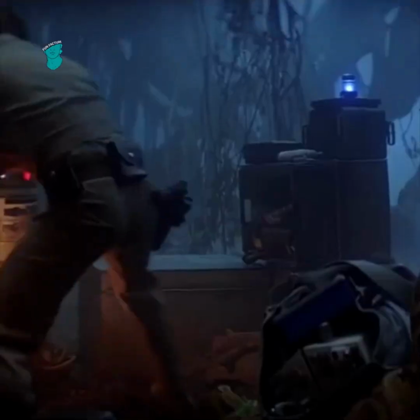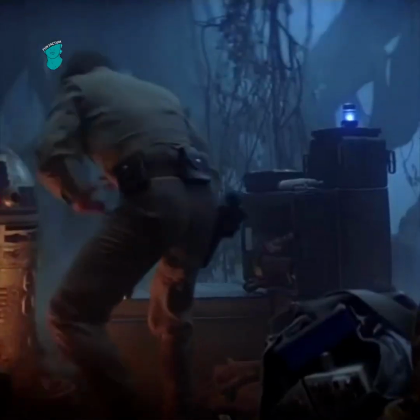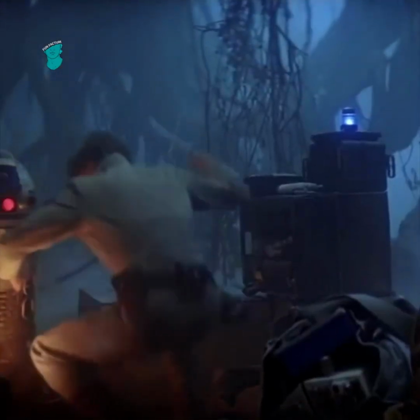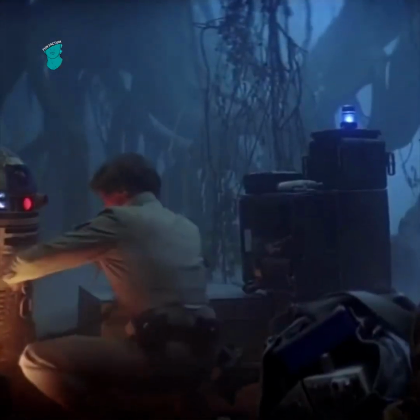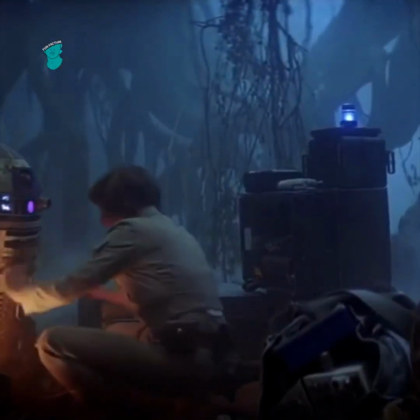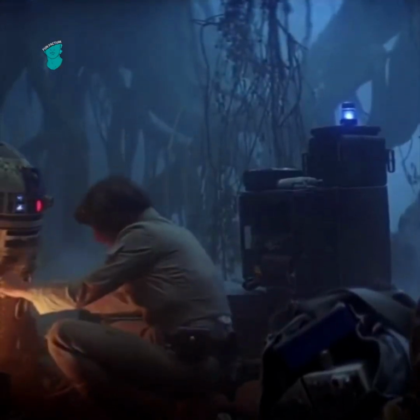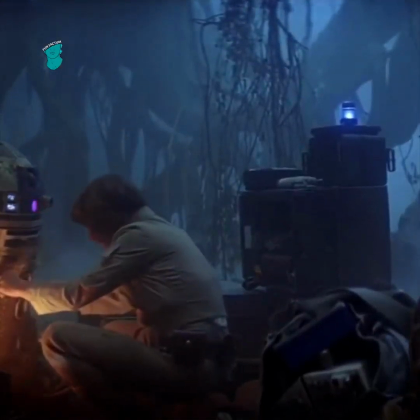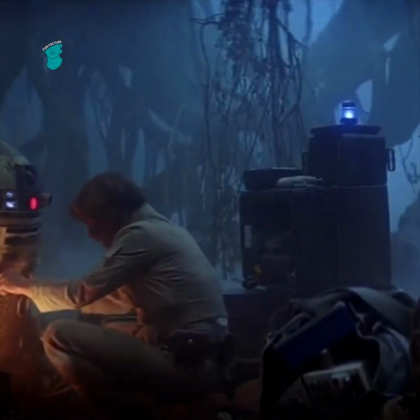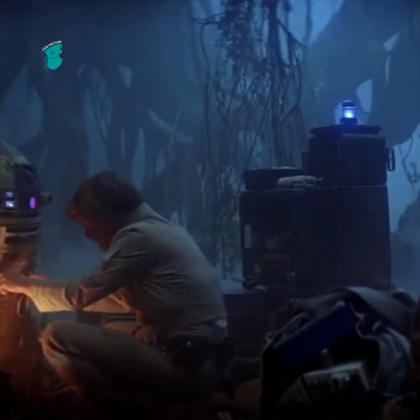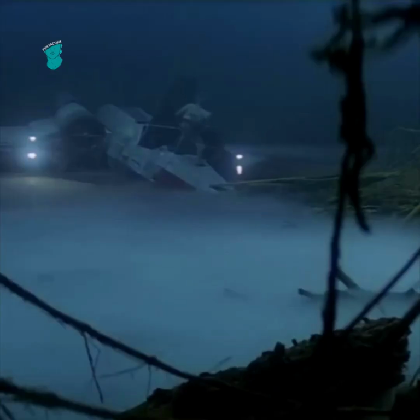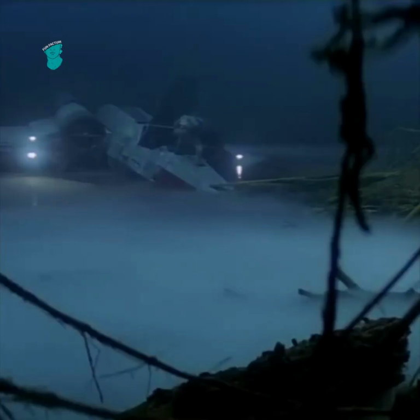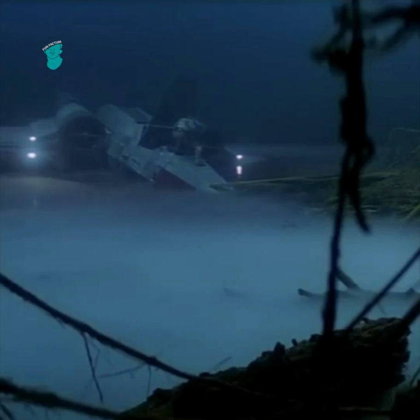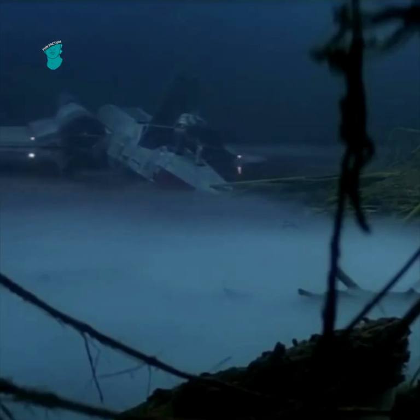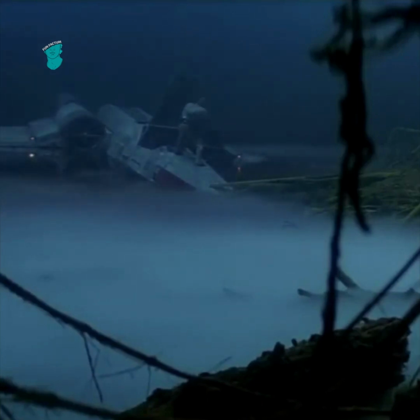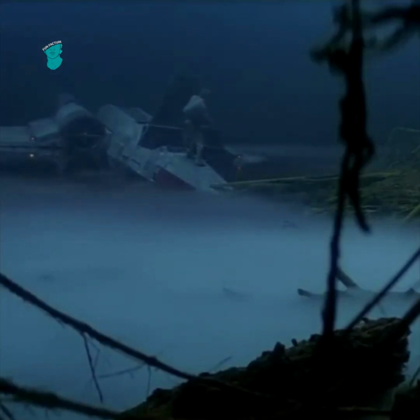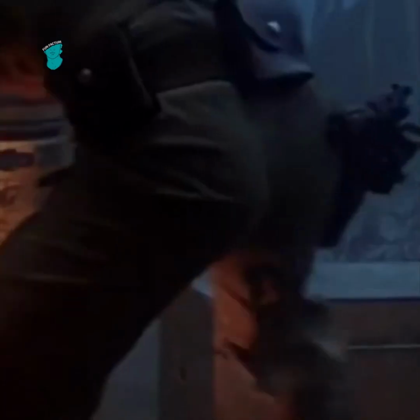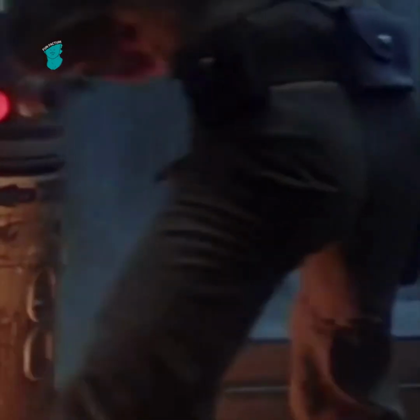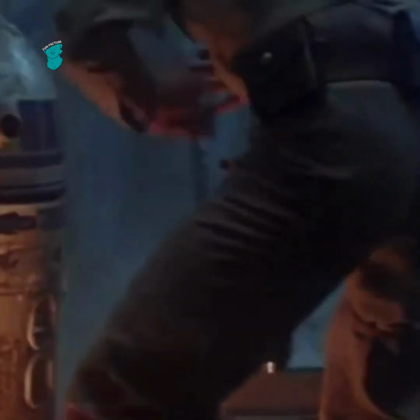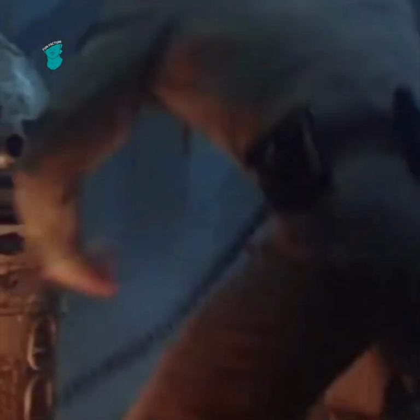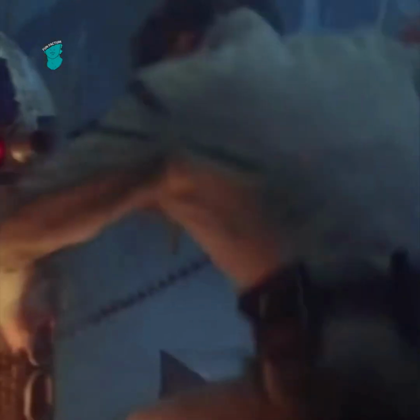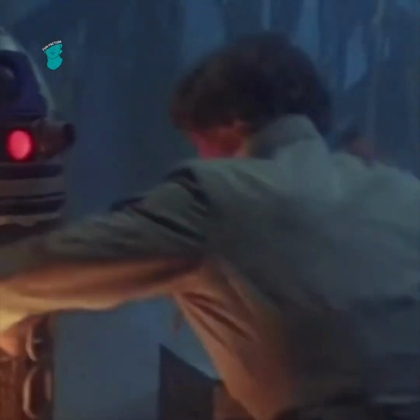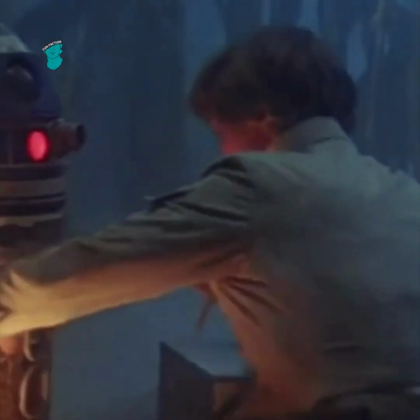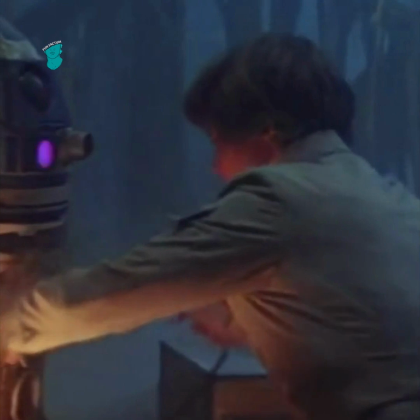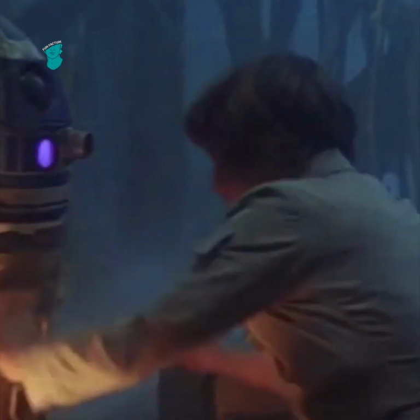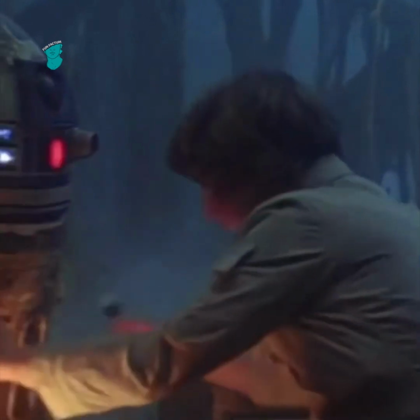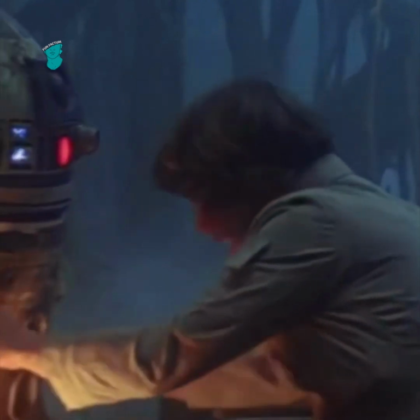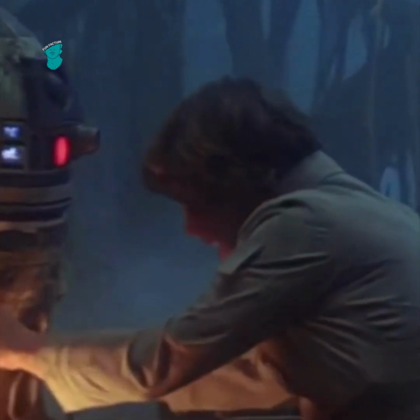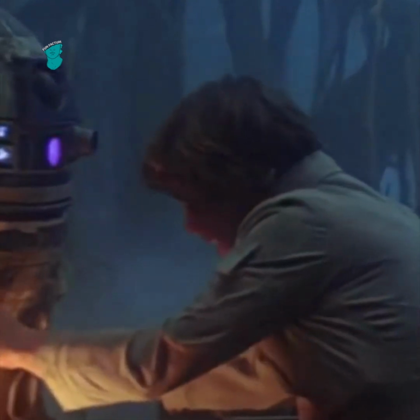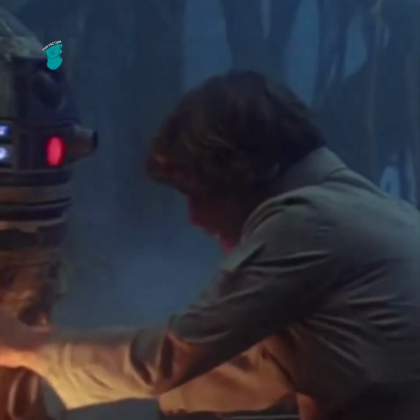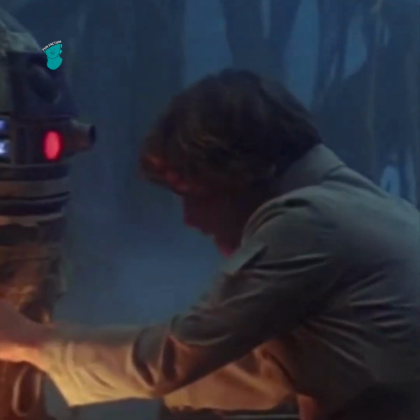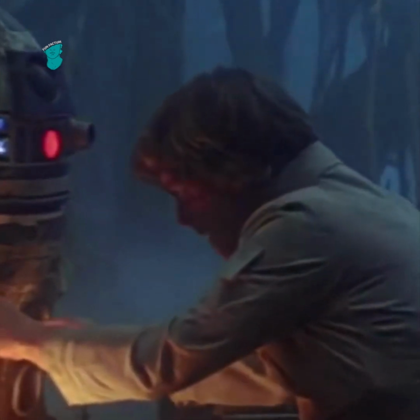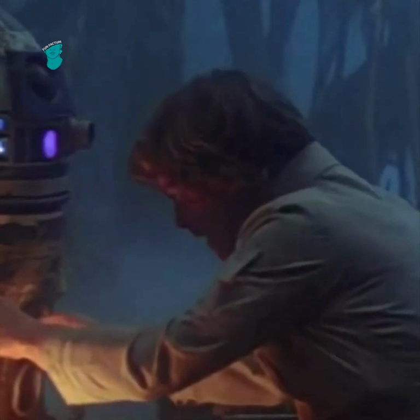The special effects team from Industrial Light and Magic thought they could do better in this scene. After Luke crashes on the planet Dagobah, he wonders aloud to himself whether this Yoda person he was told about even exists. If you look closely, you can see that Luke's lips don't actually move.